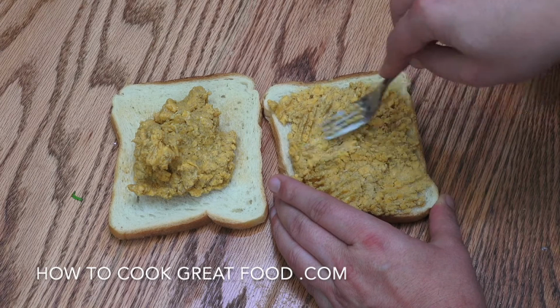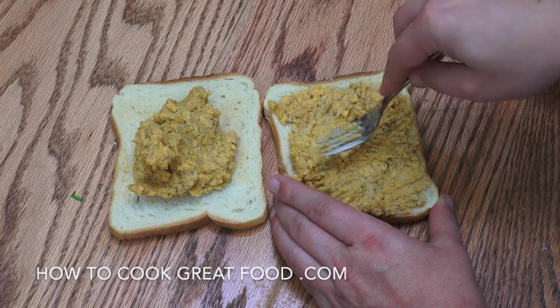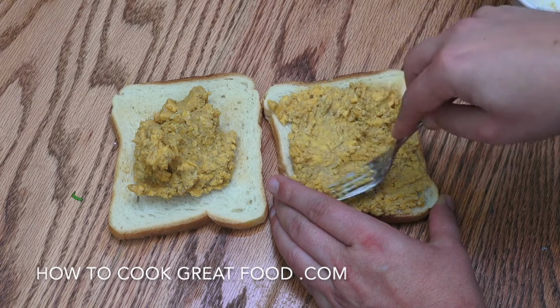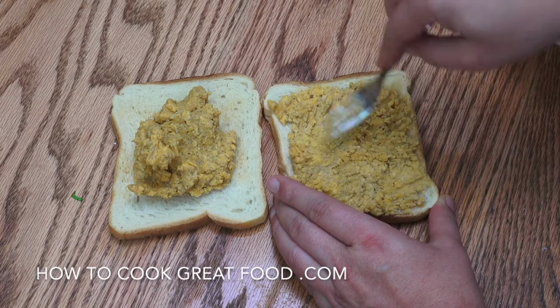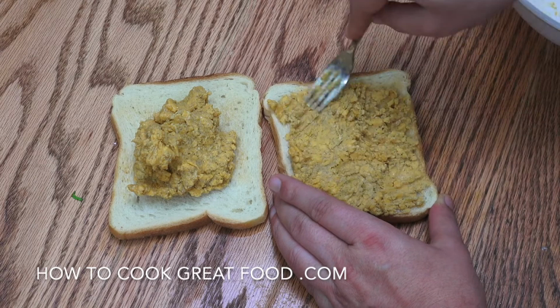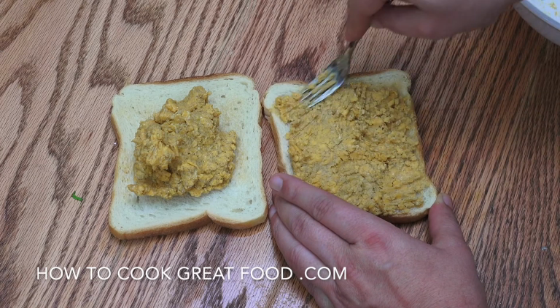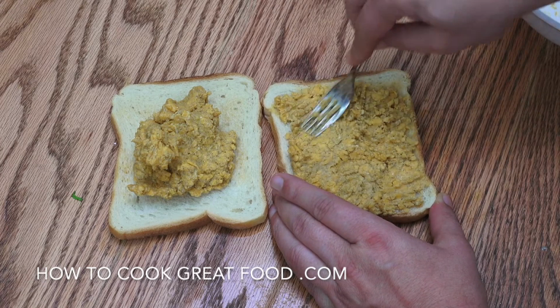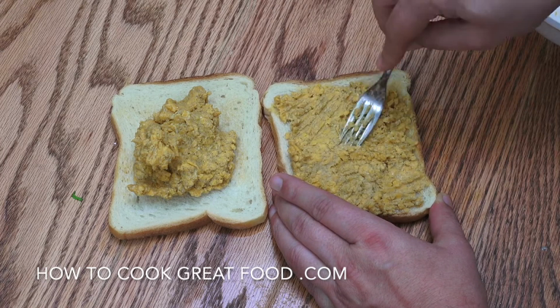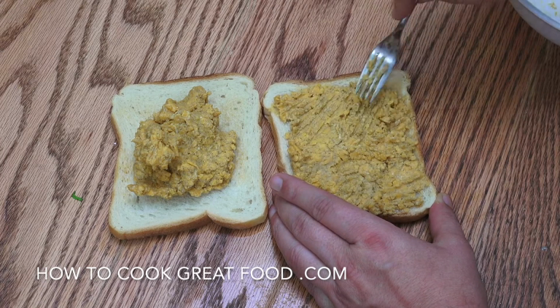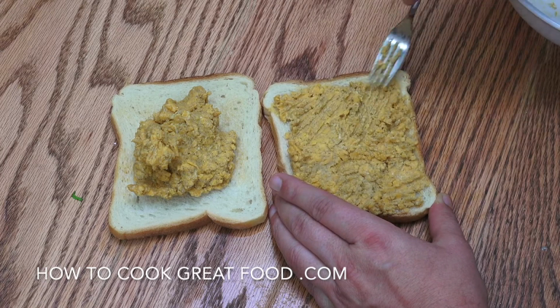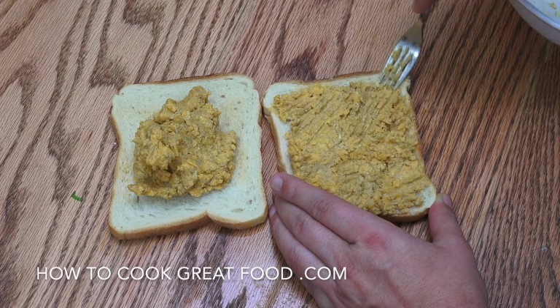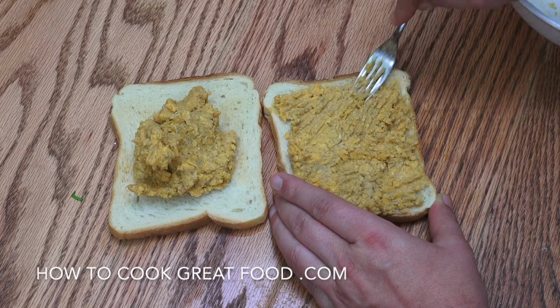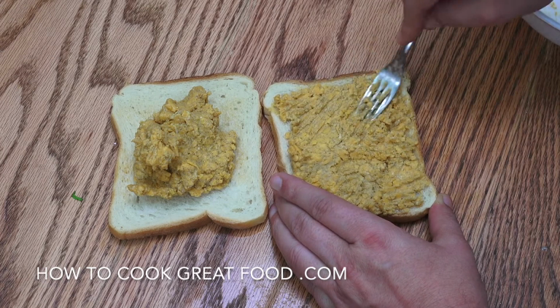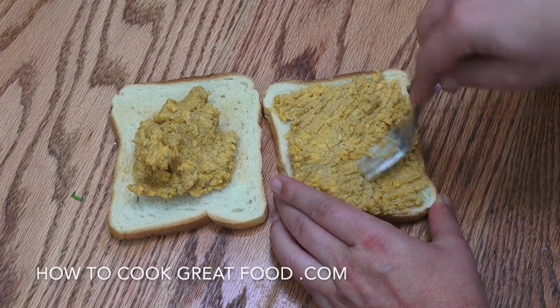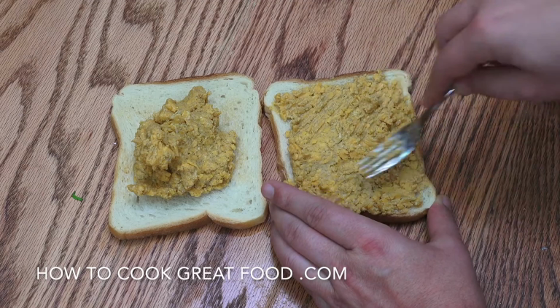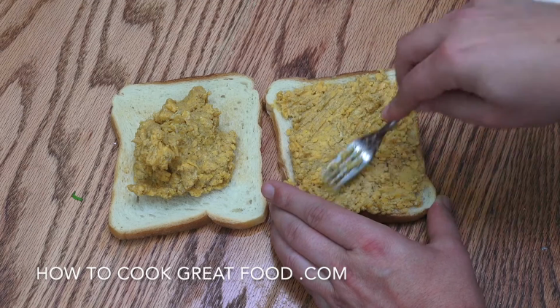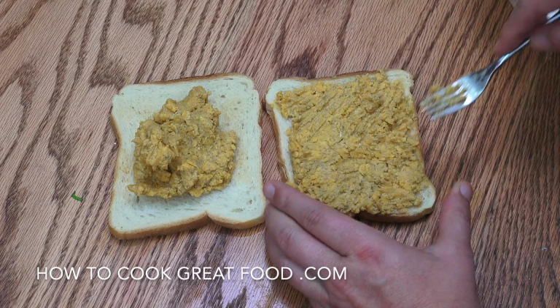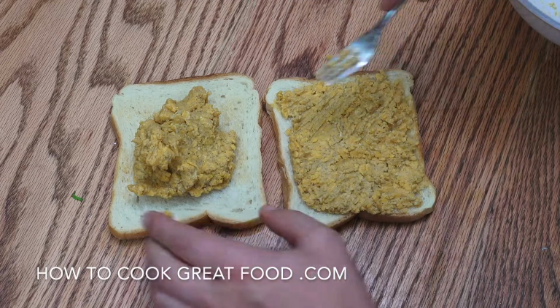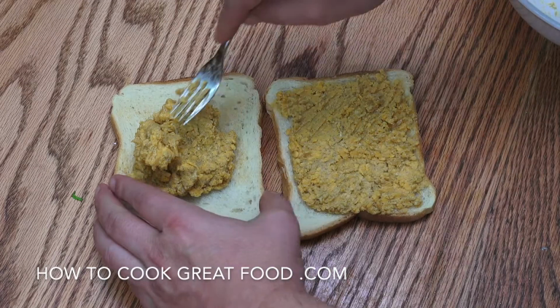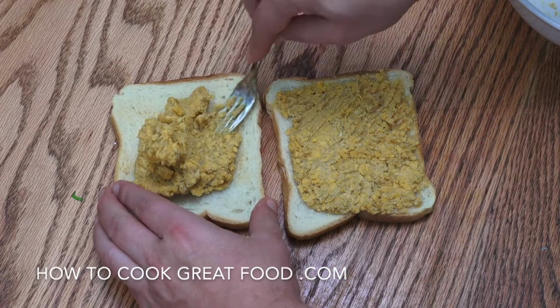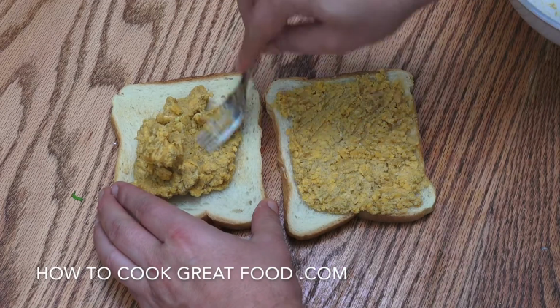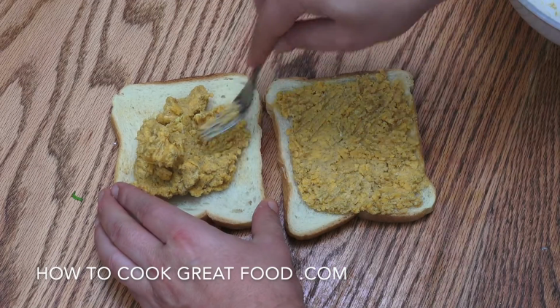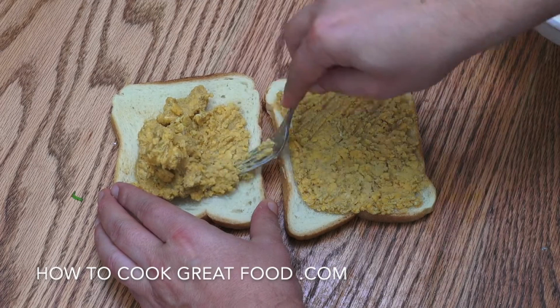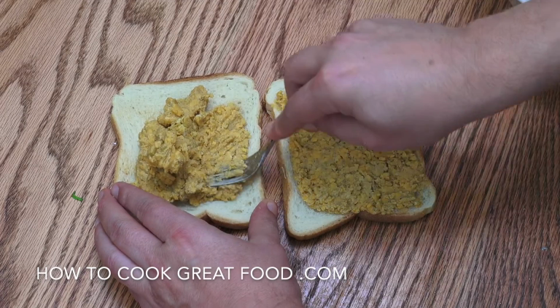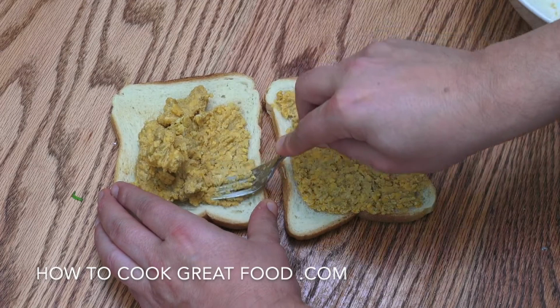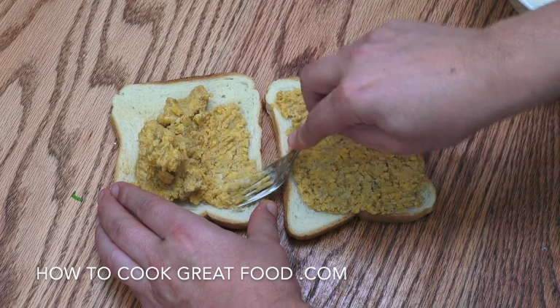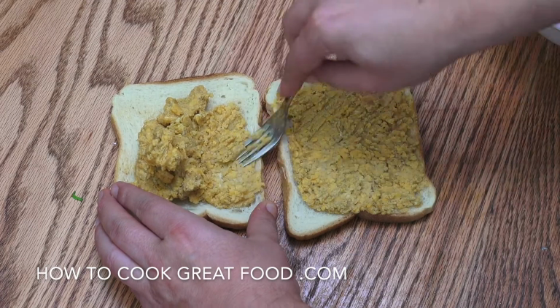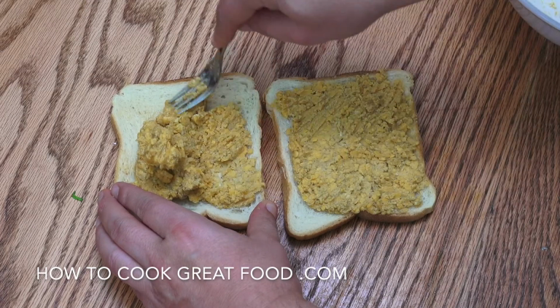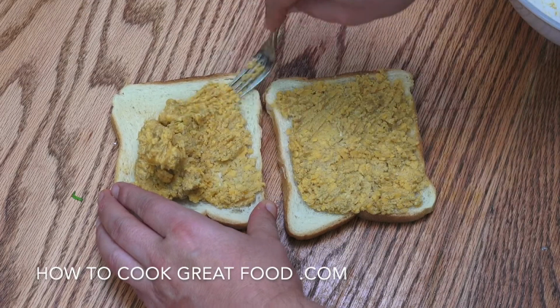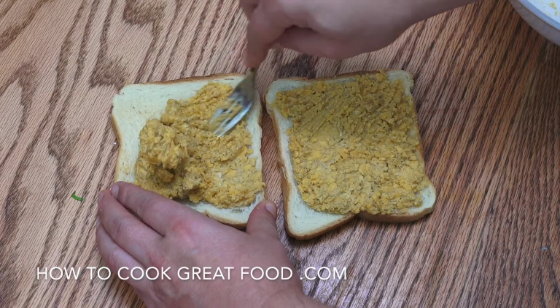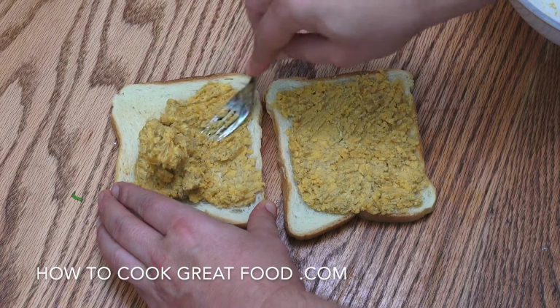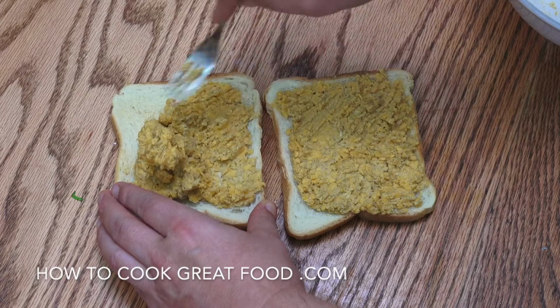You know, like two or three minutes — you know what we're looking for. Get that nicely melted. And this is going to be done, and it's going to be delicious.